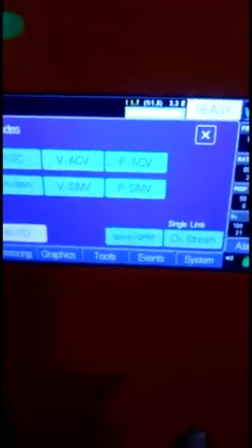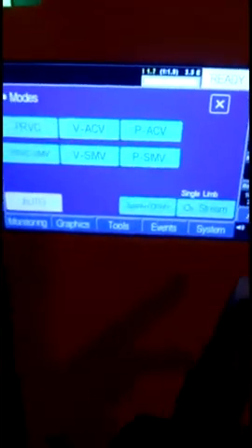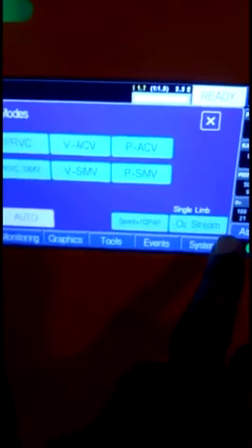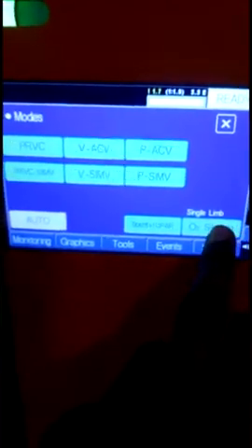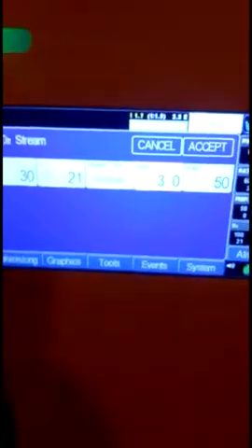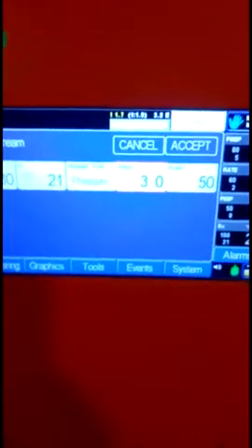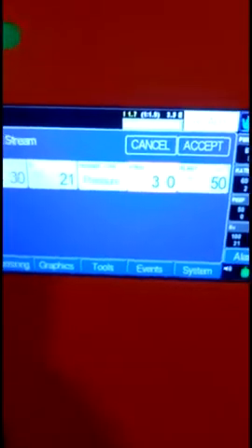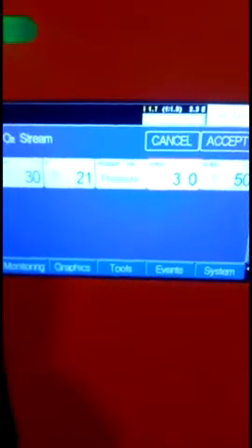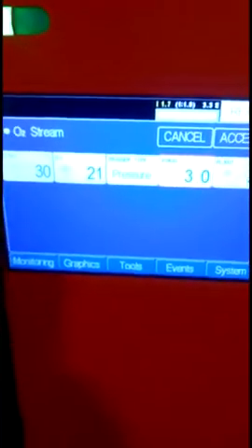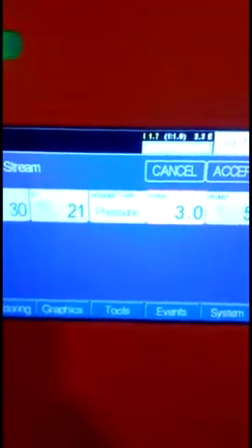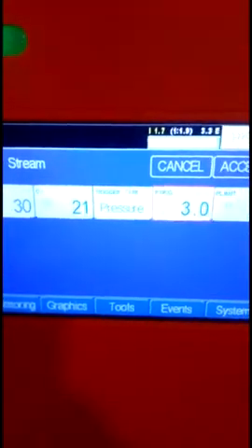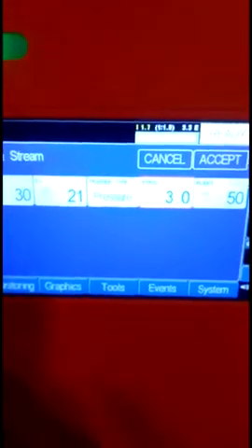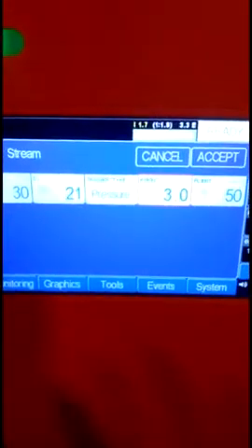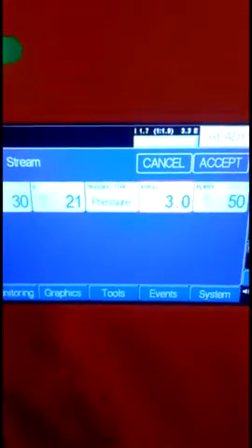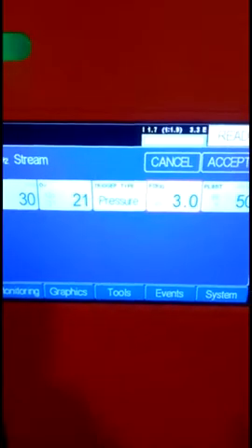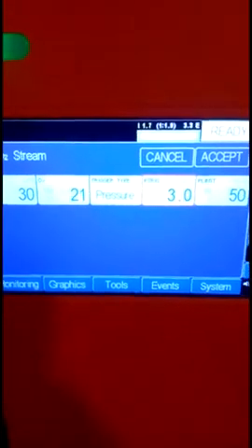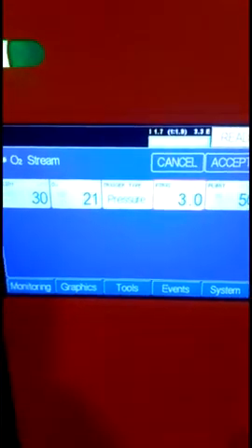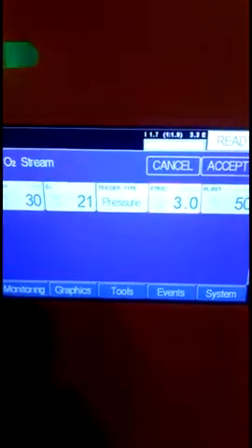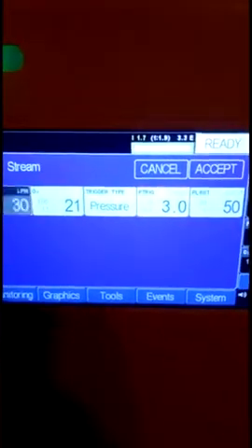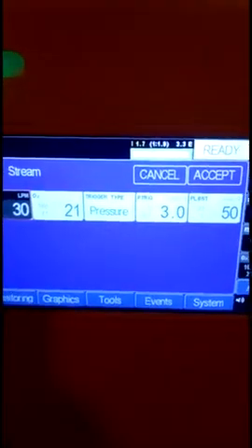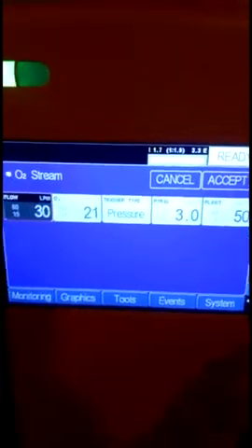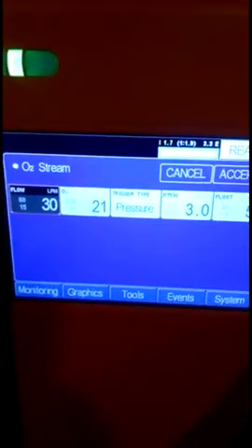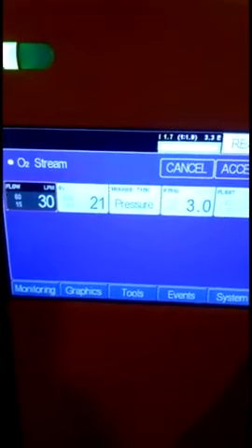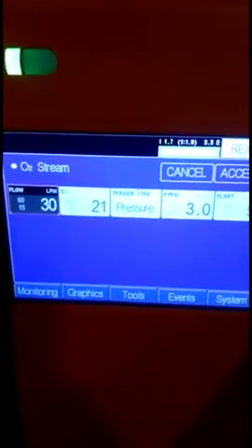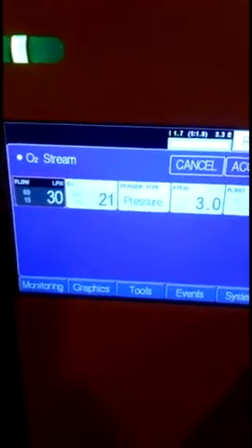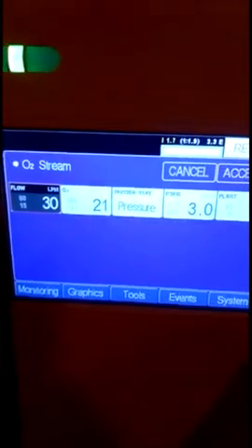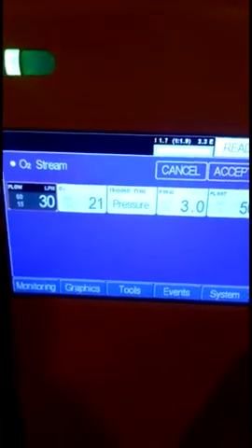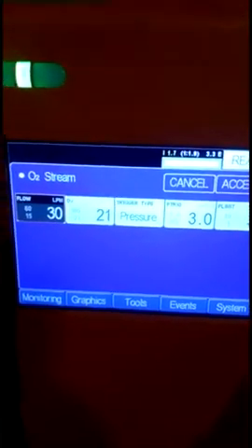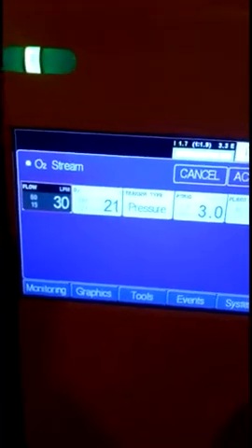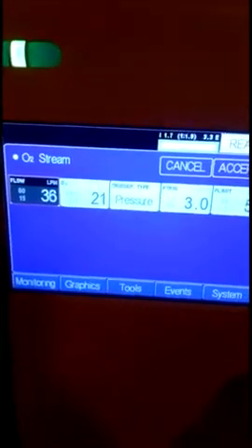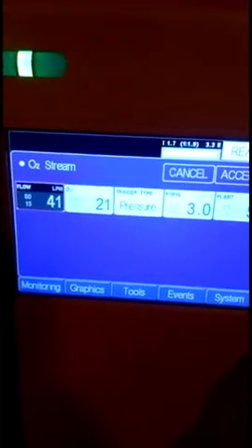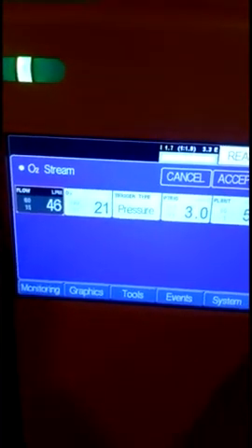It also has an O2 Stream facility, which is high flow therapy. This is provided as standard with the ventilator. You can set the flow to be delivered to the patient up to 60 liters per minute.